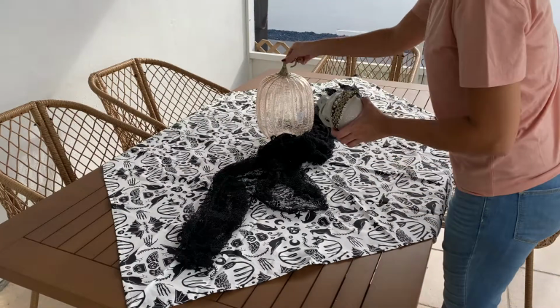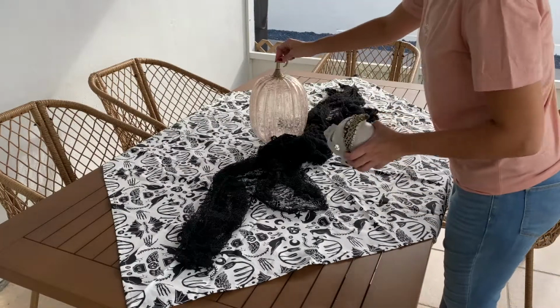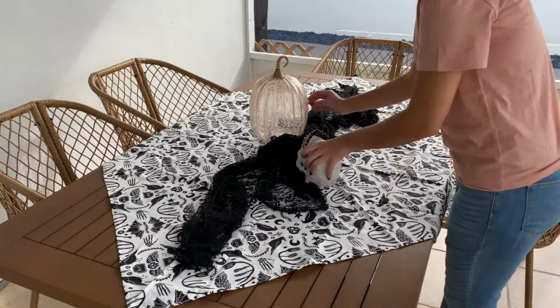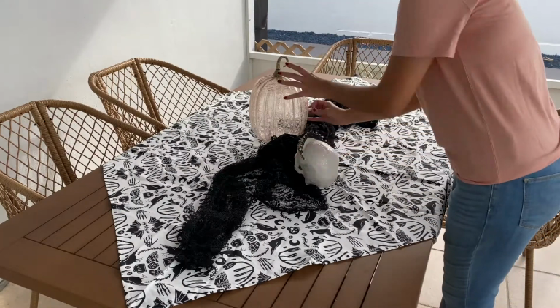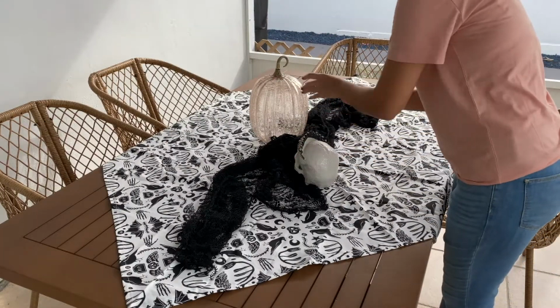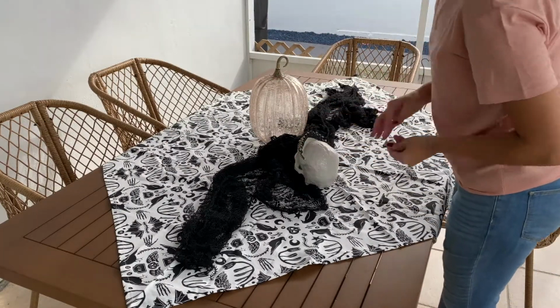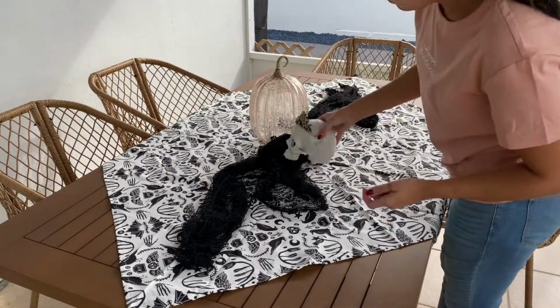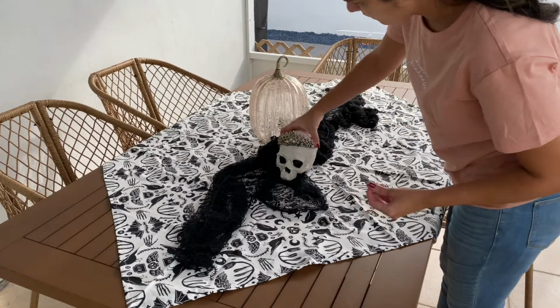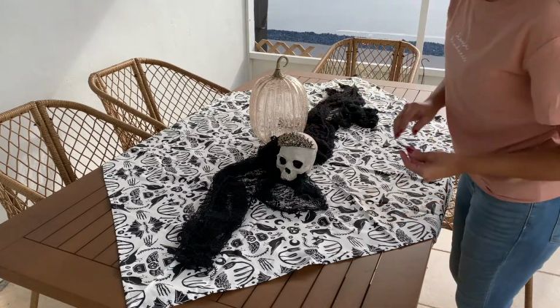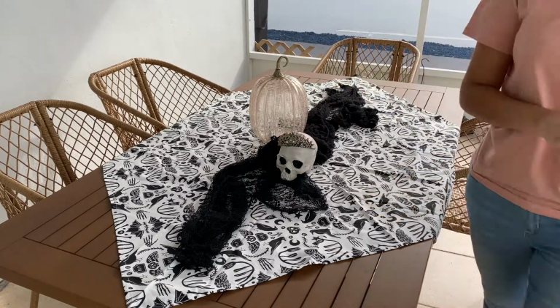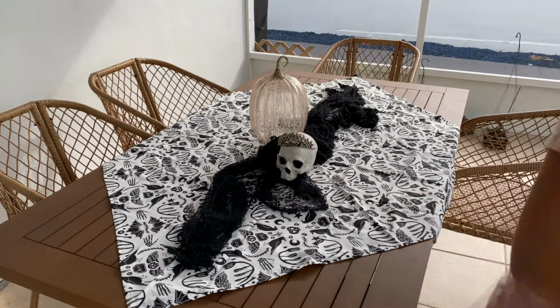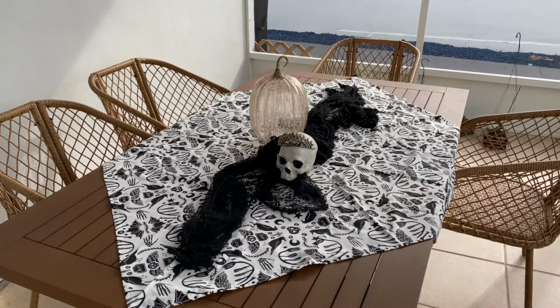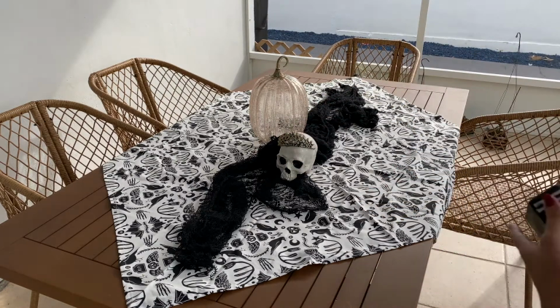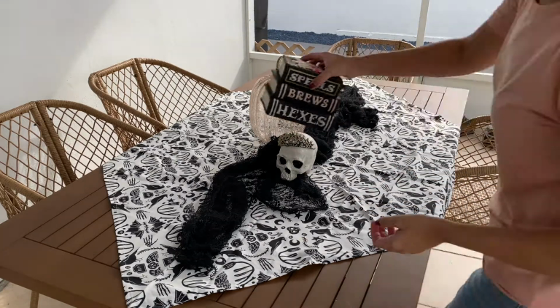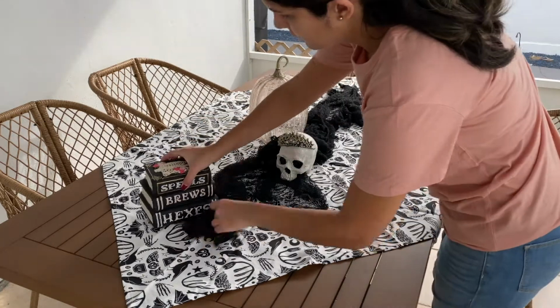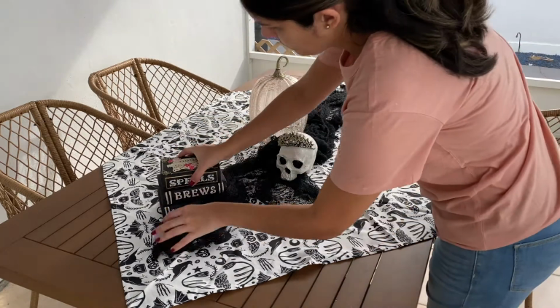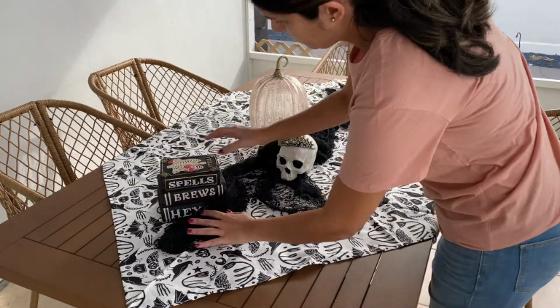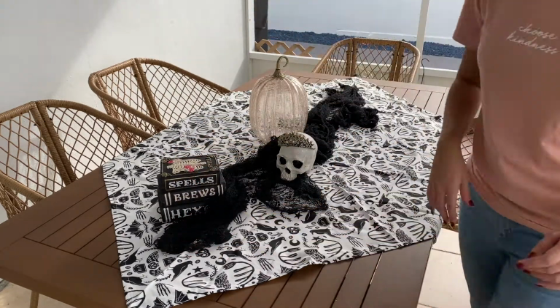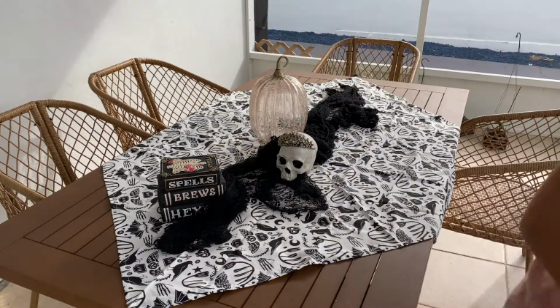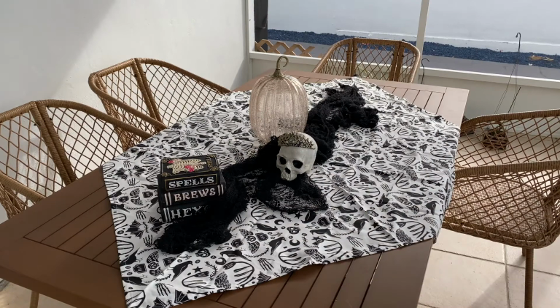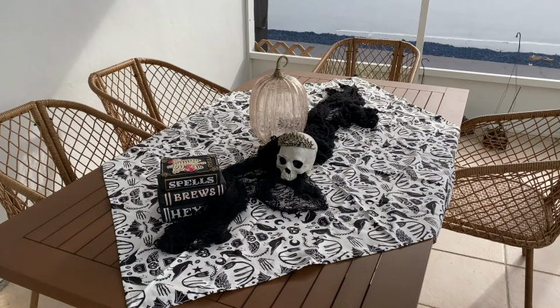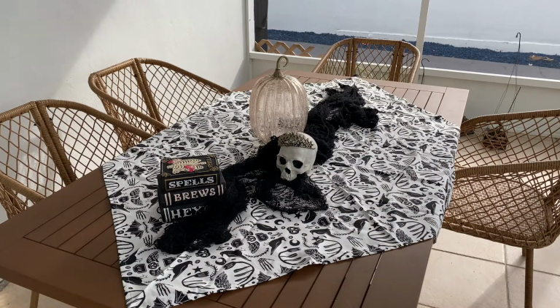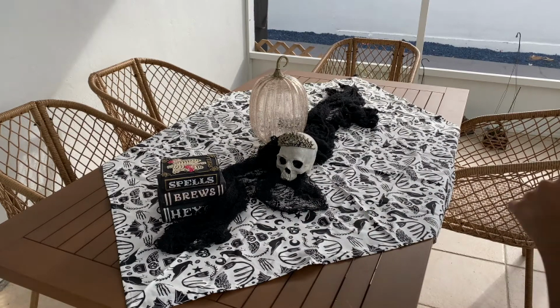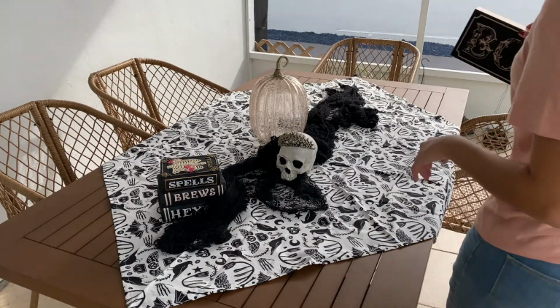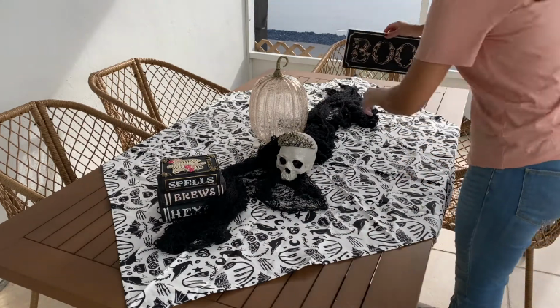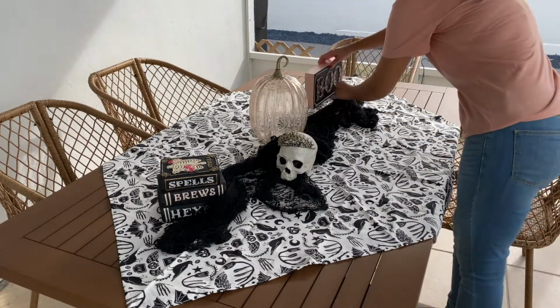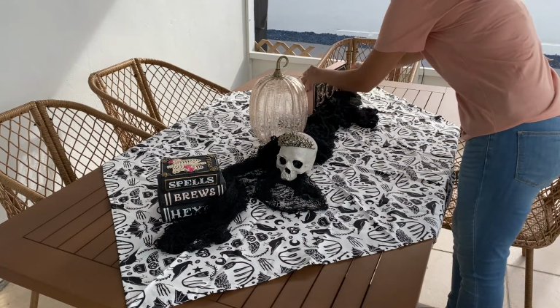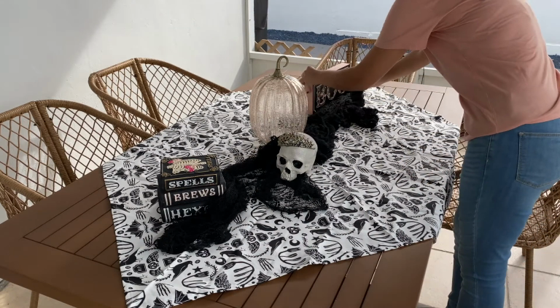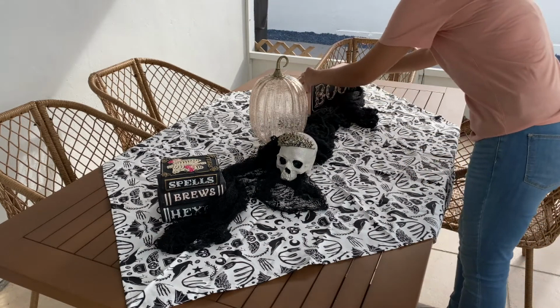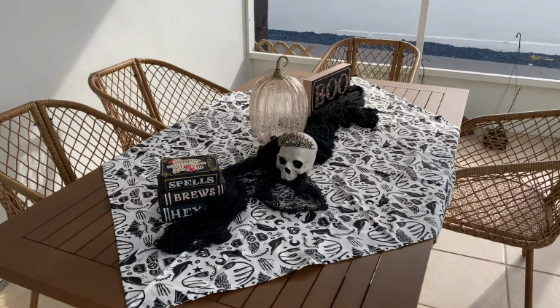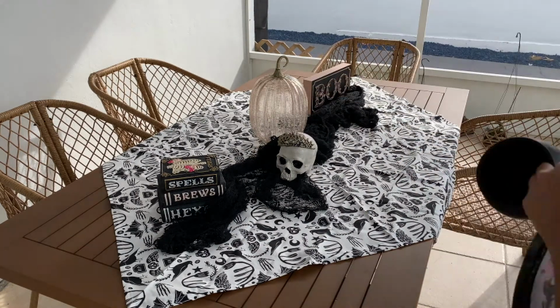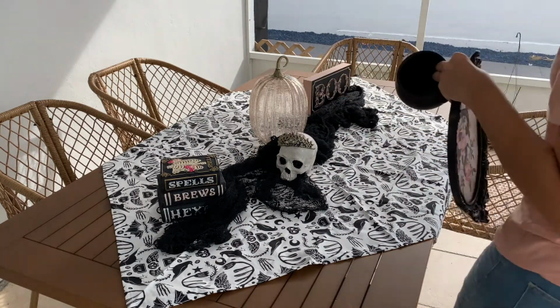Now I'm going to be layering all of my finds that I have found this year for Halloween. Specifically this pumpkin from HomeGoods, the skull and the books were from Michael's, as well as this boo sign.